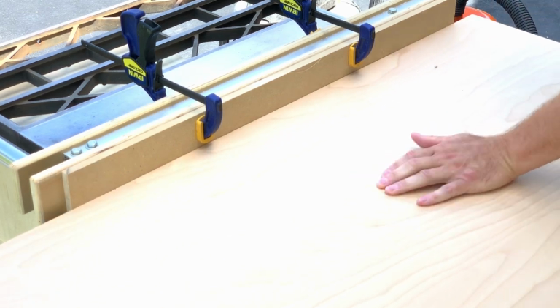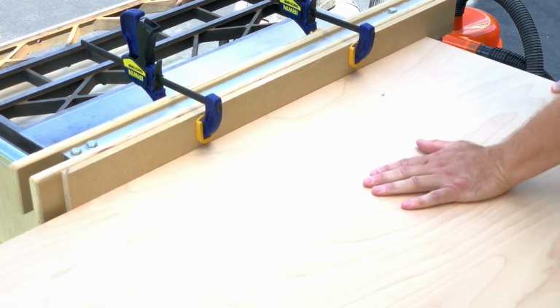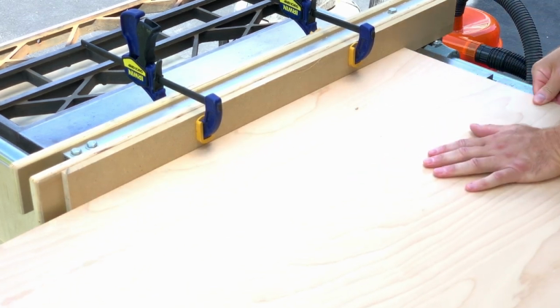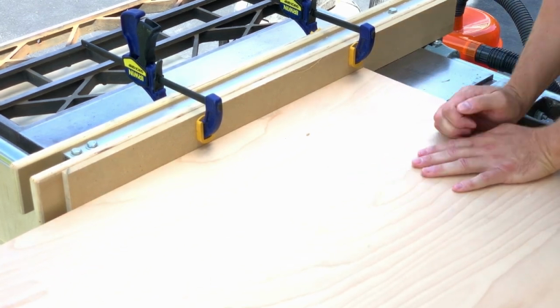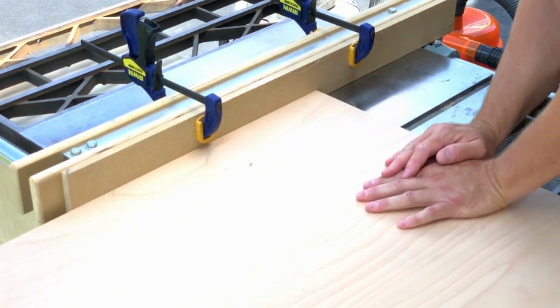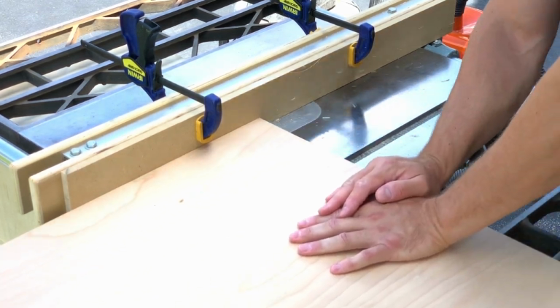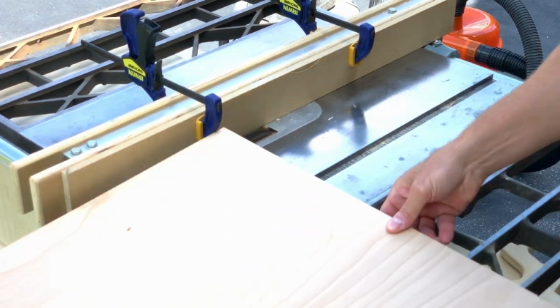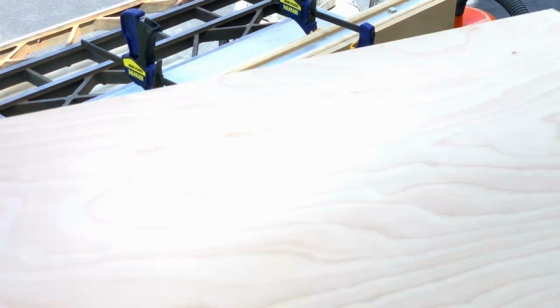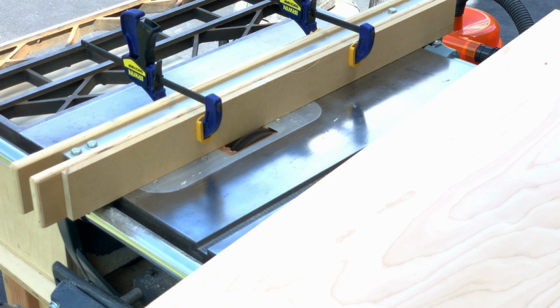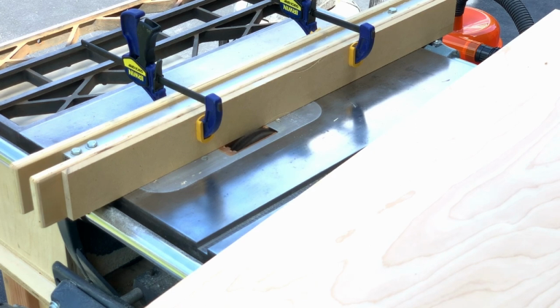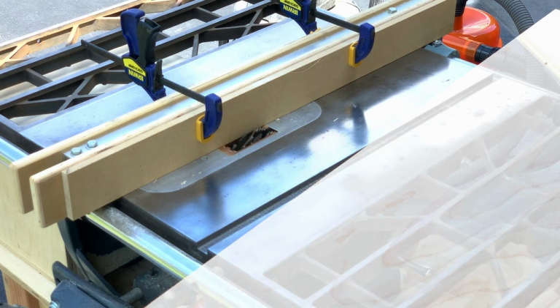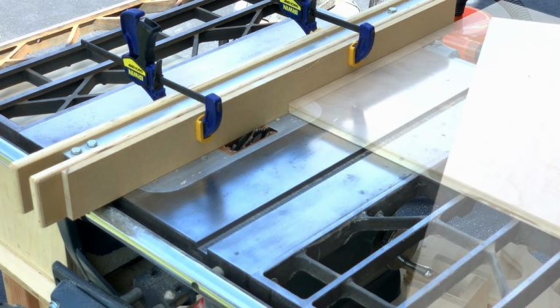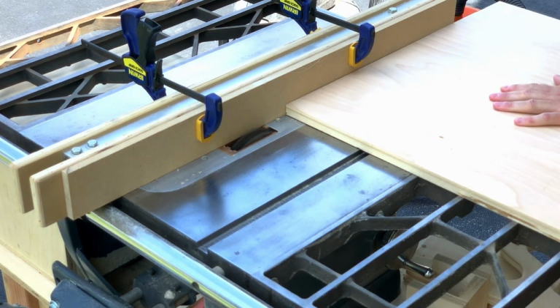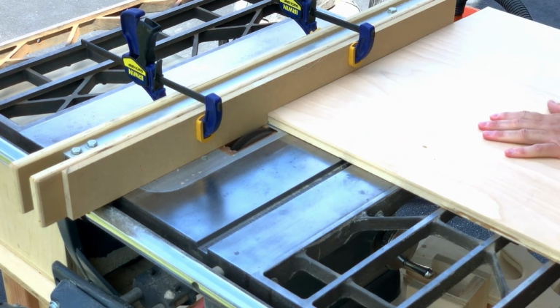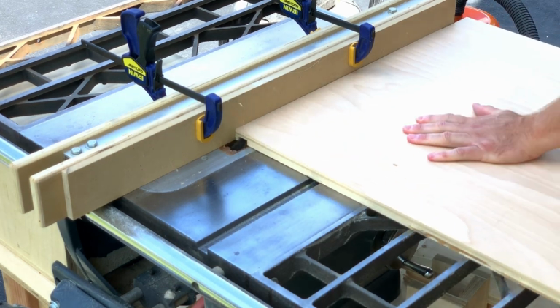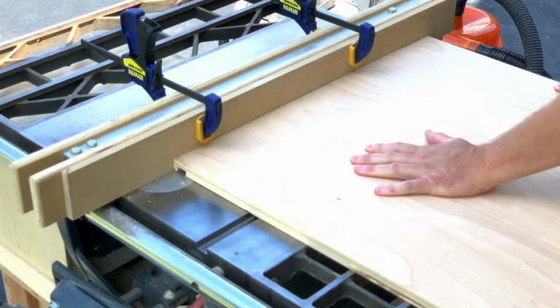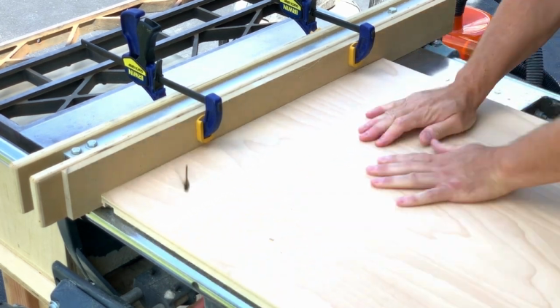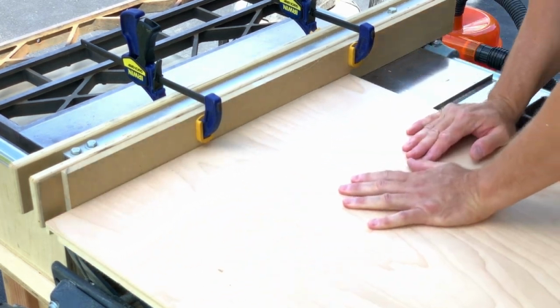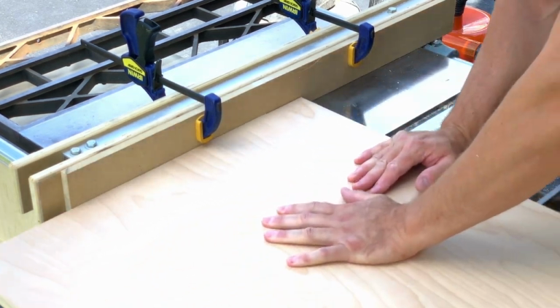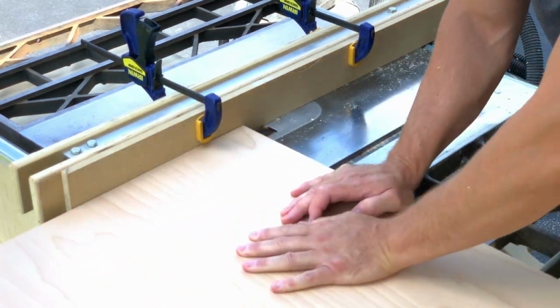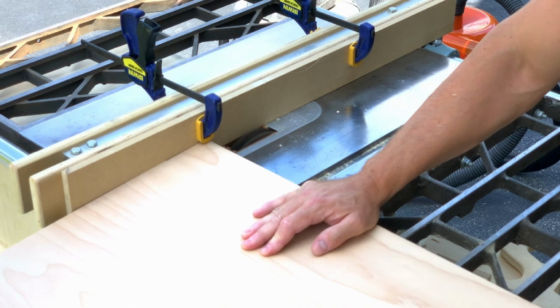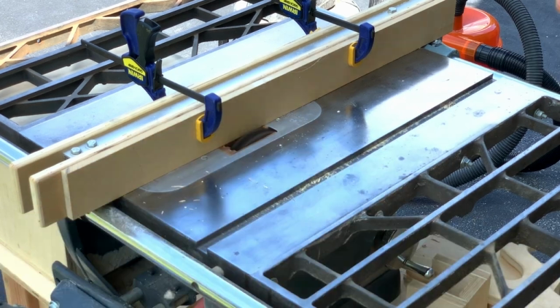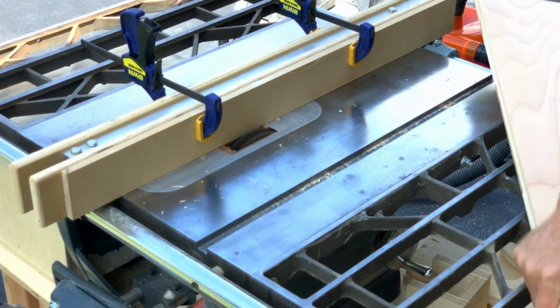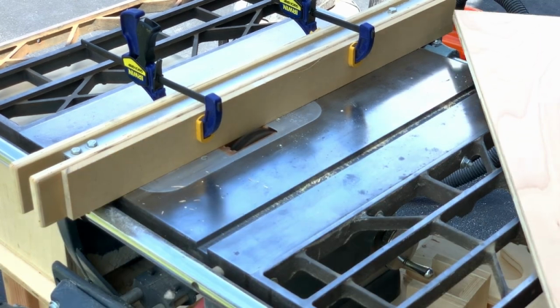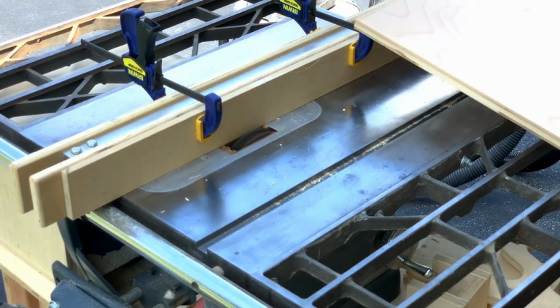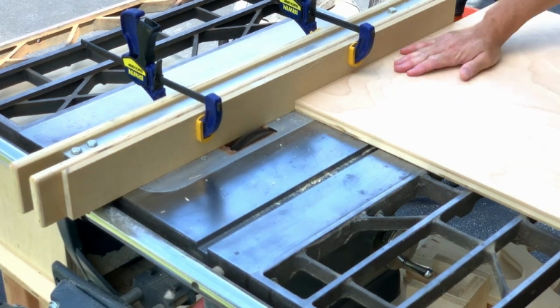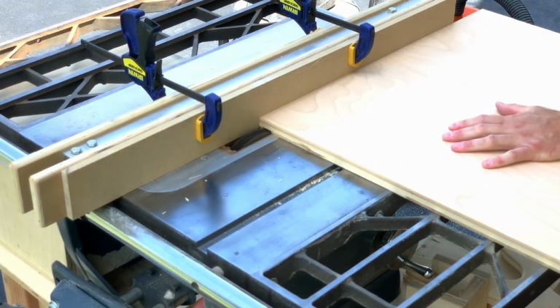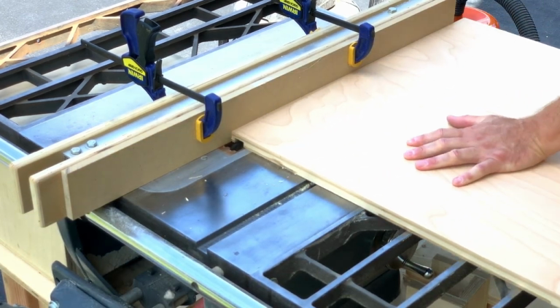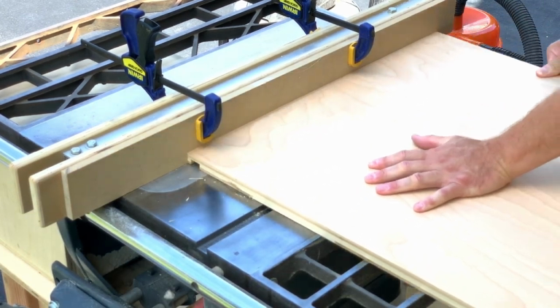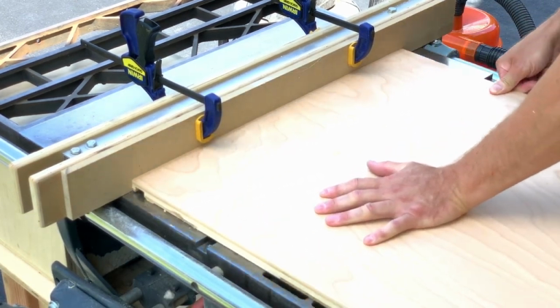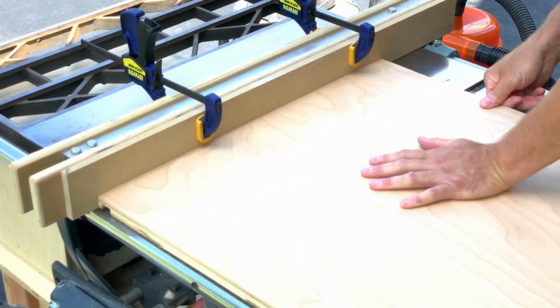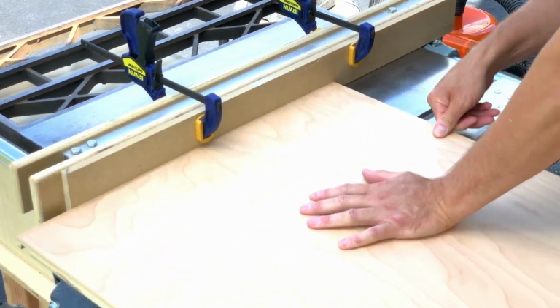I installed a three-quarter inch dado stack and started cutting rabbets along the plywood. The plan was to cut the depth of the rabbets such that the 1x6s would sit slightly proud of the plywood. Then I would hand plane and sand the solid wood down to be flush with the plywood.